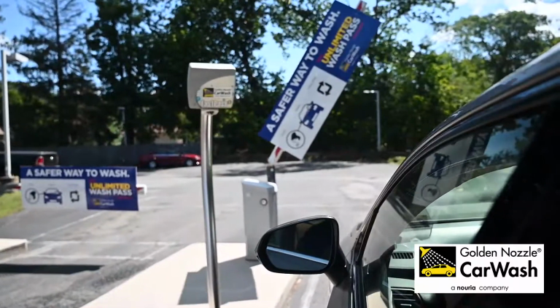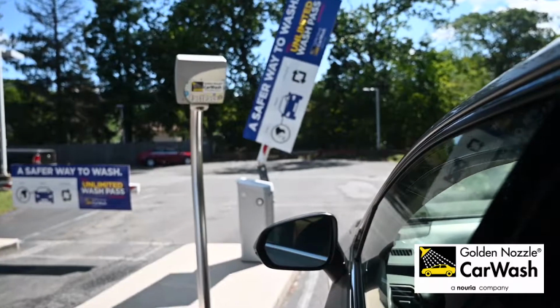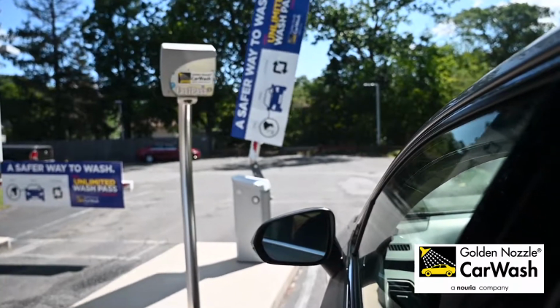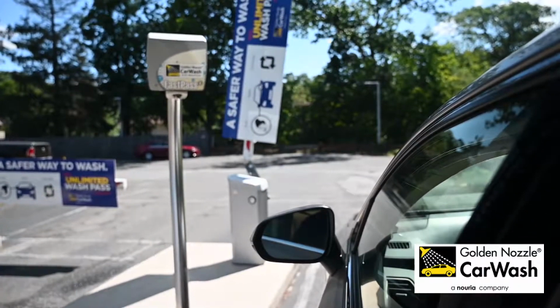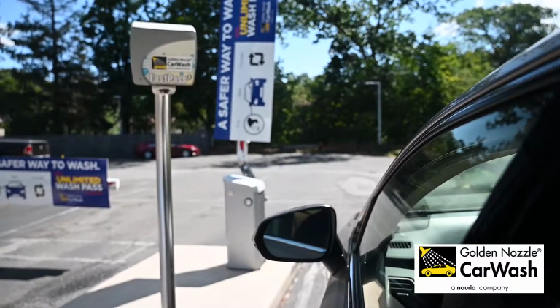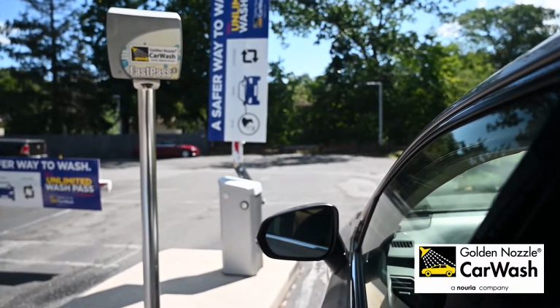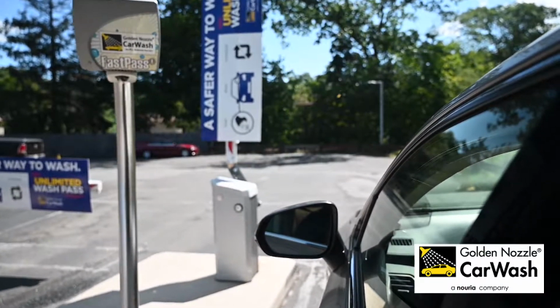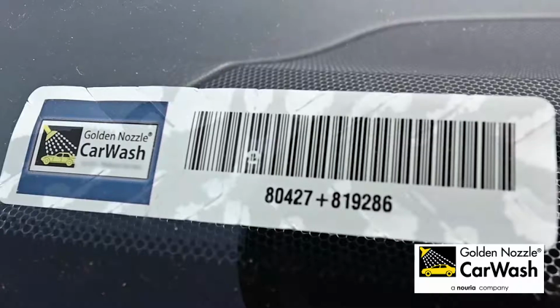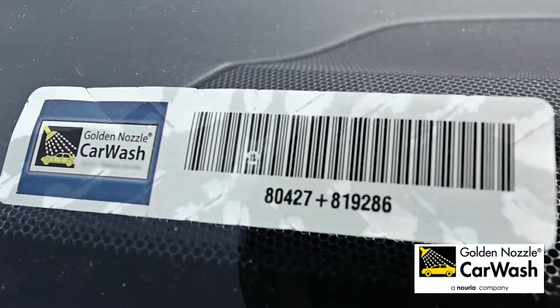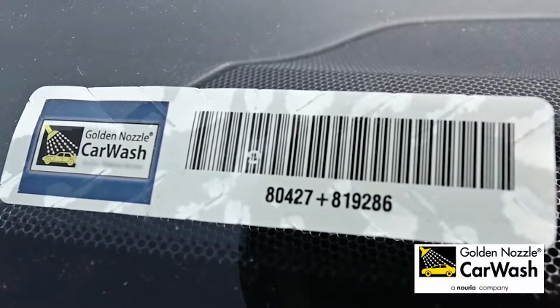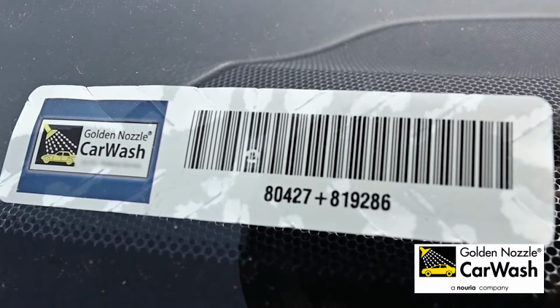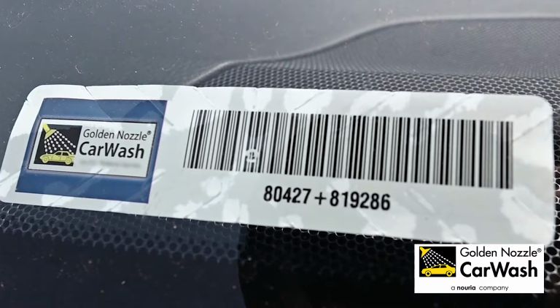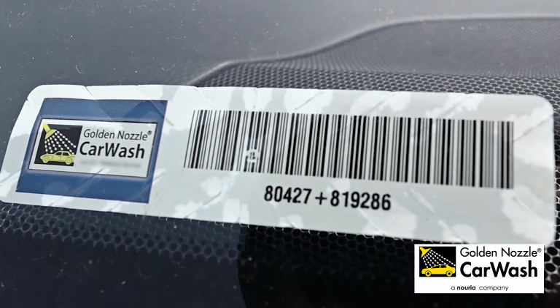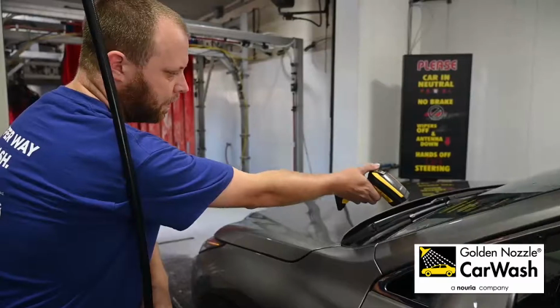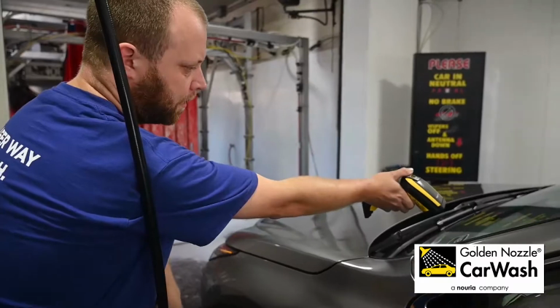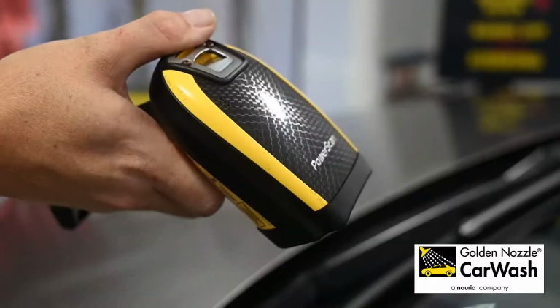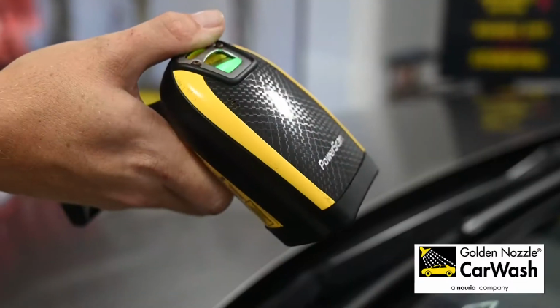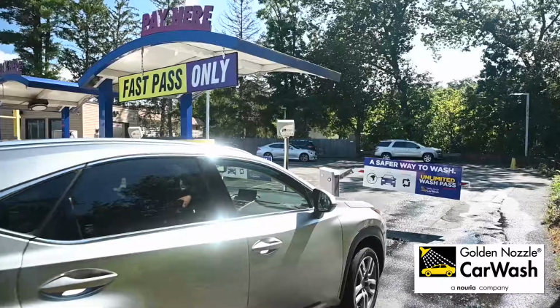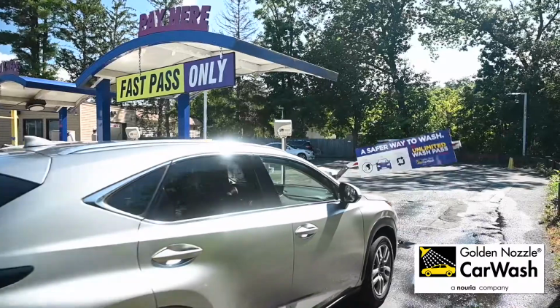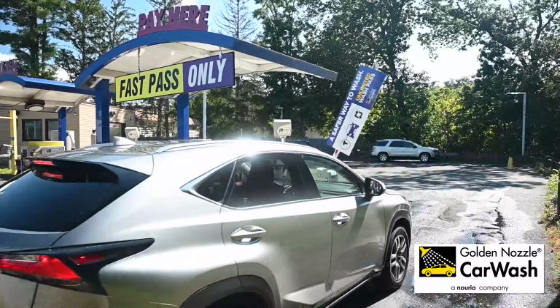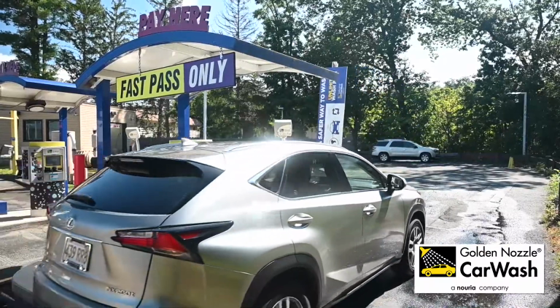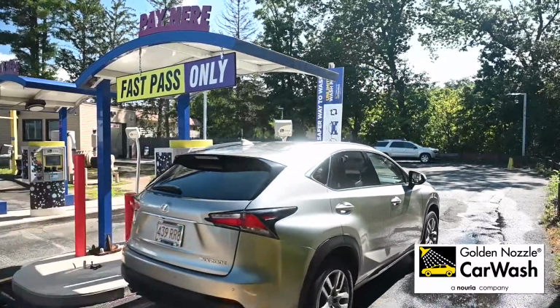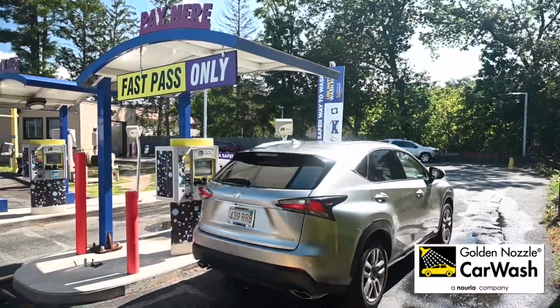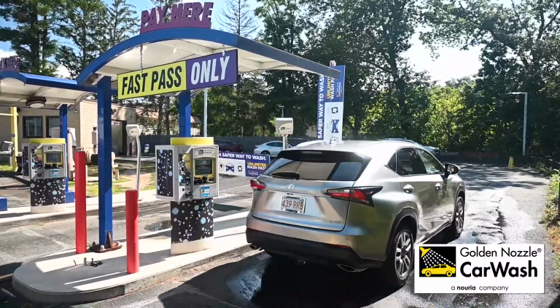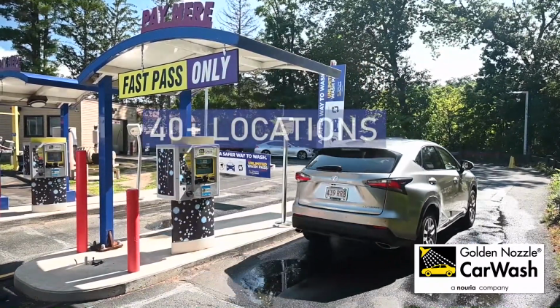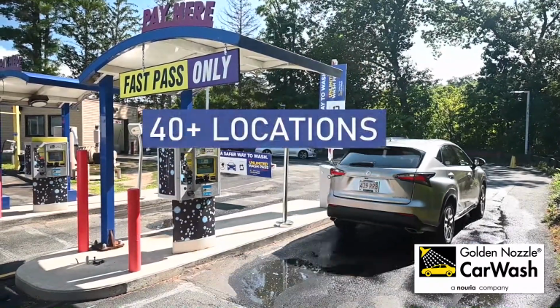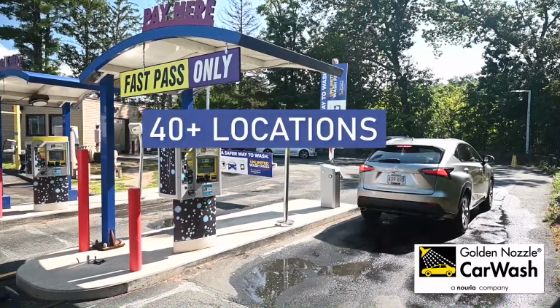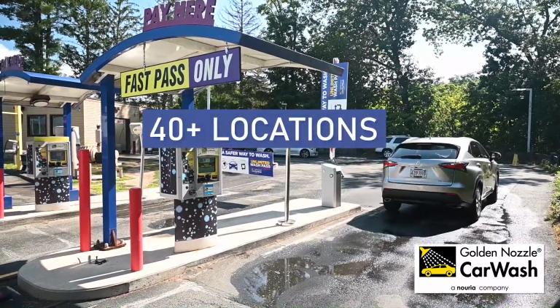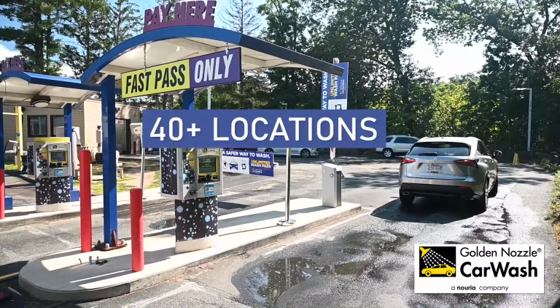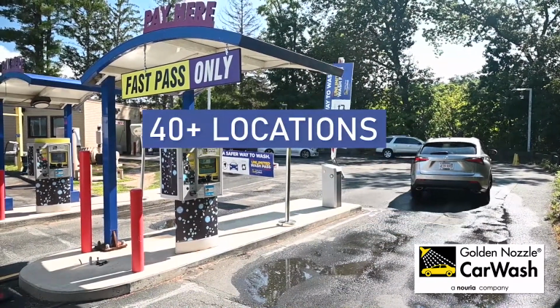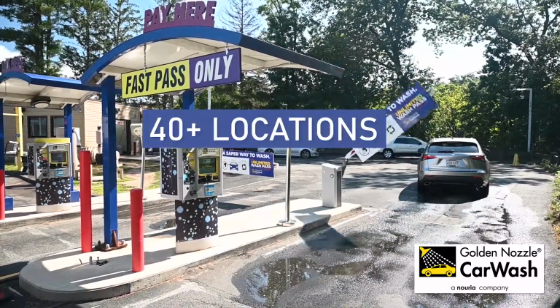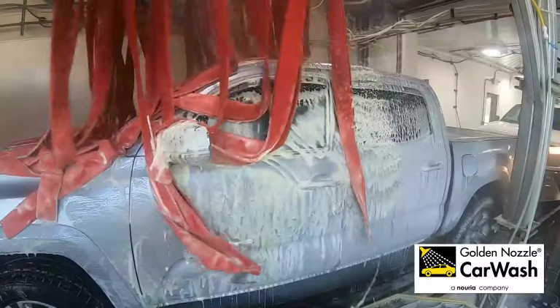It's really easy. All we do is put a sticker on the inside of the windshield. We either scan it or have automatic barcode readers. It is good at all of our Golden Nozzle locations across New England.